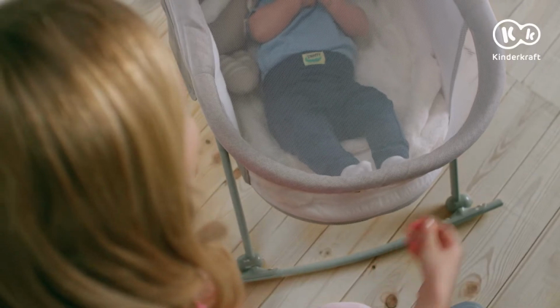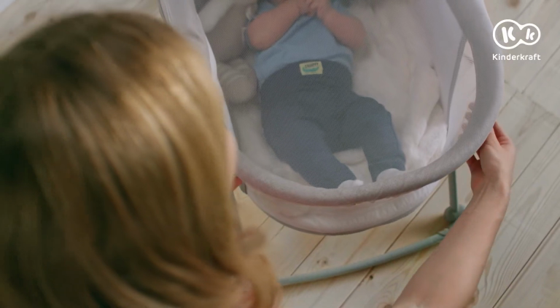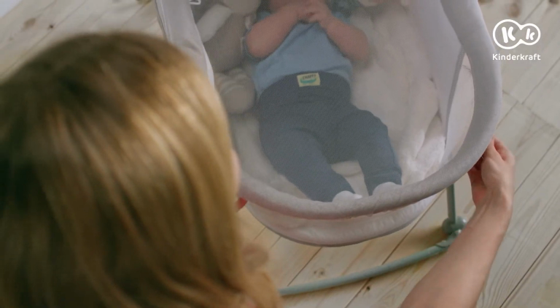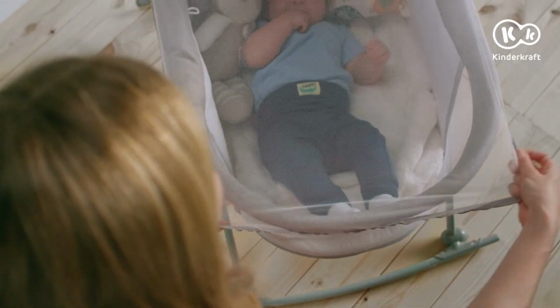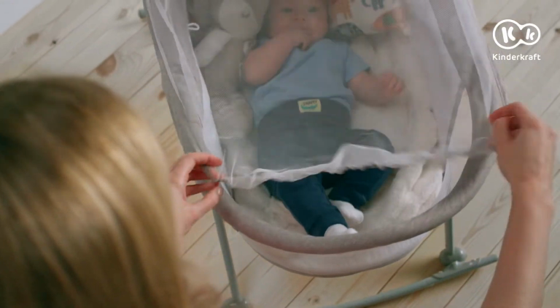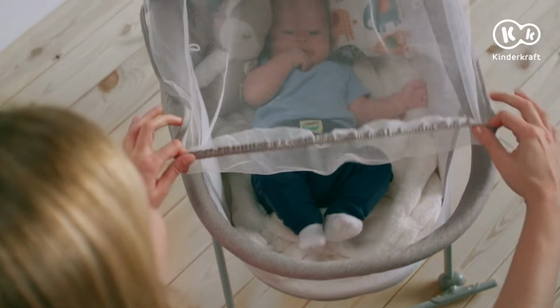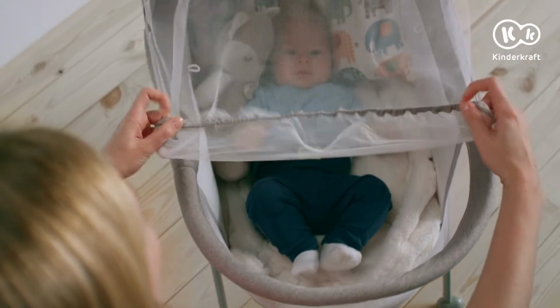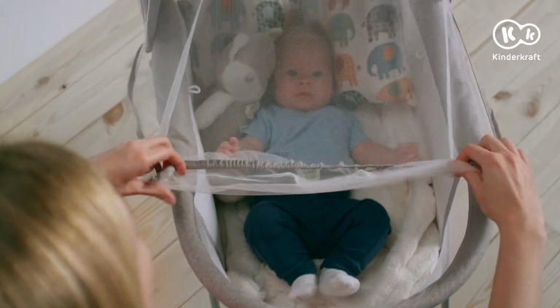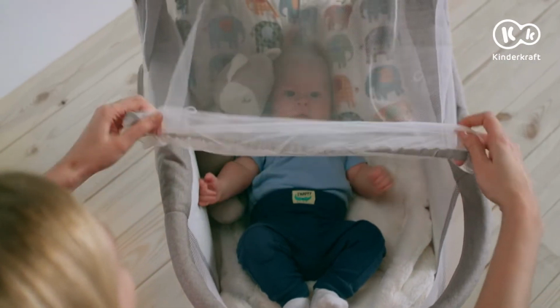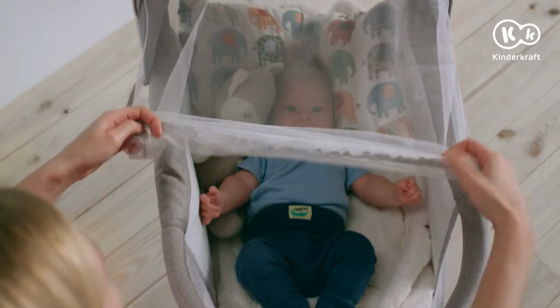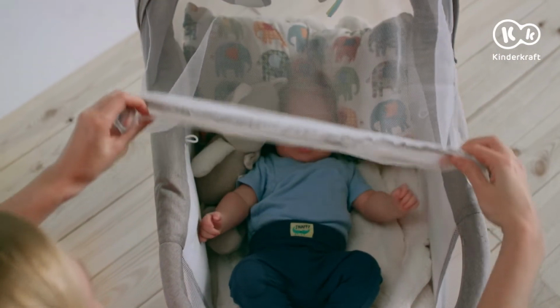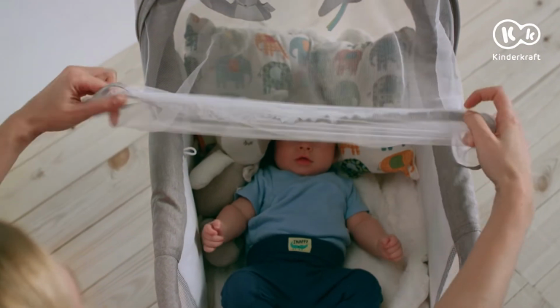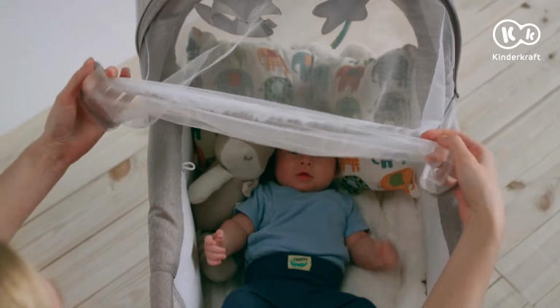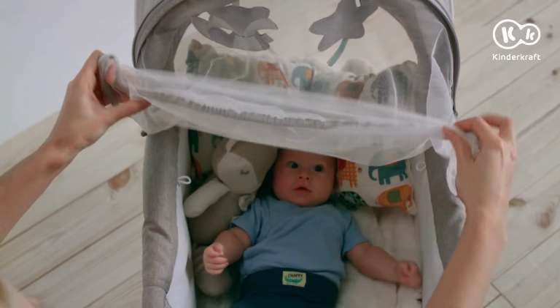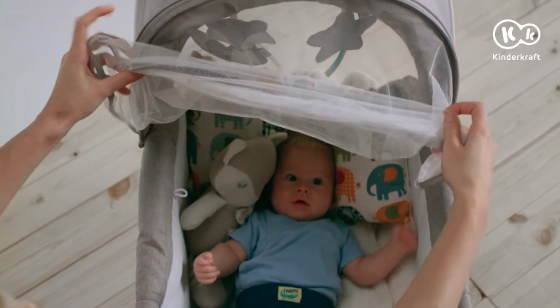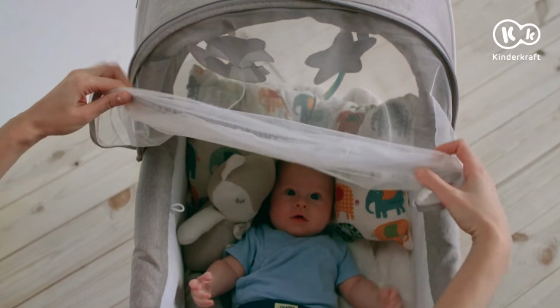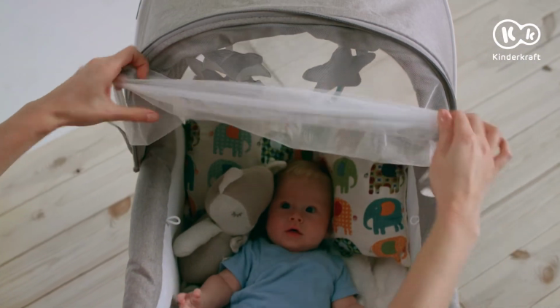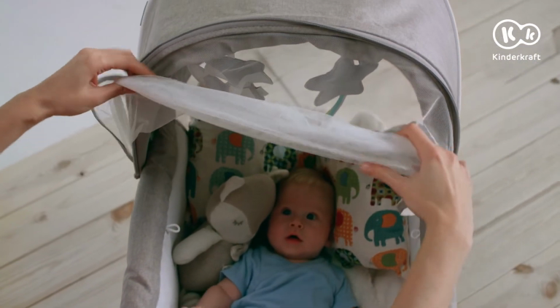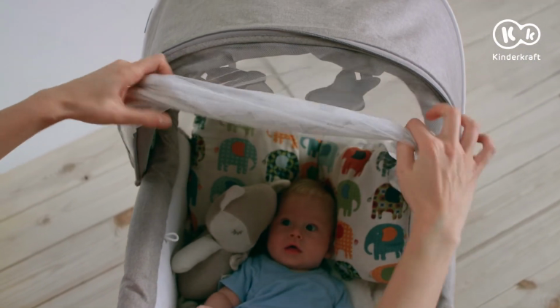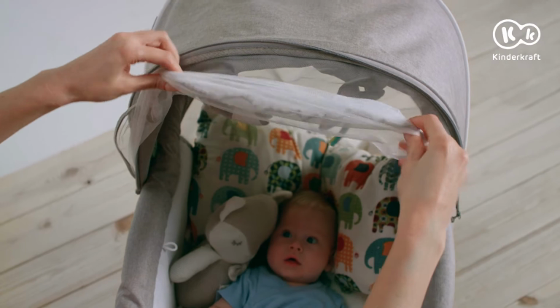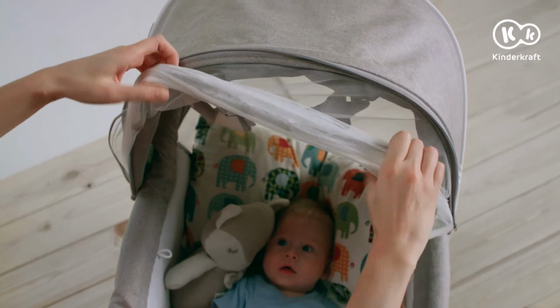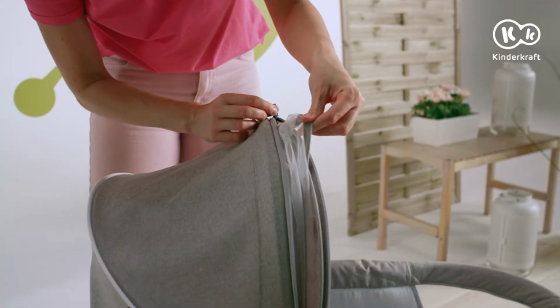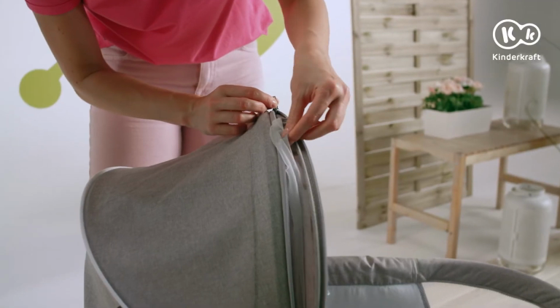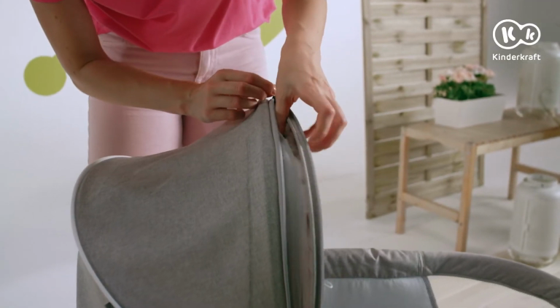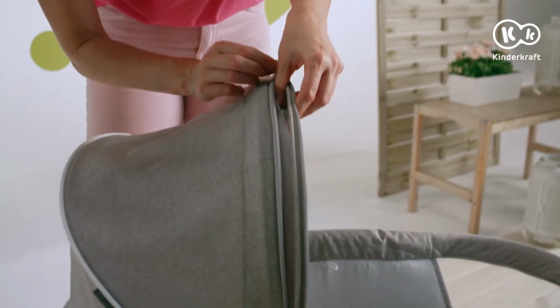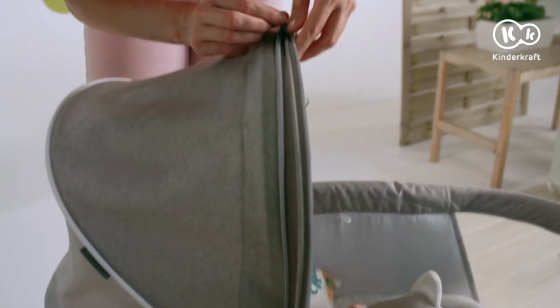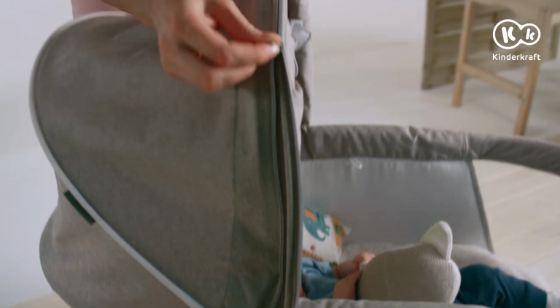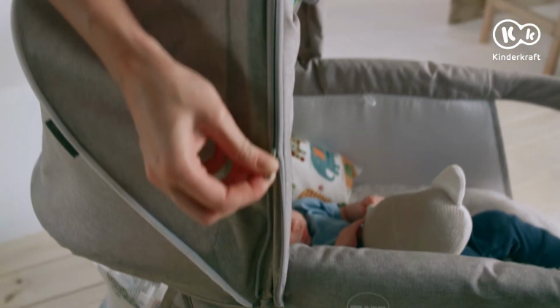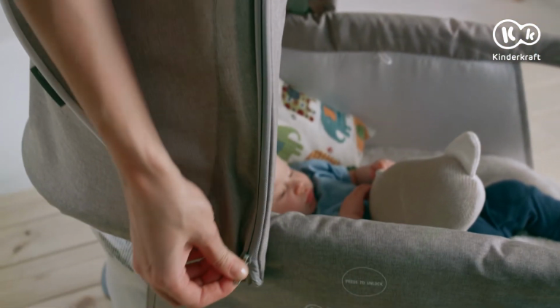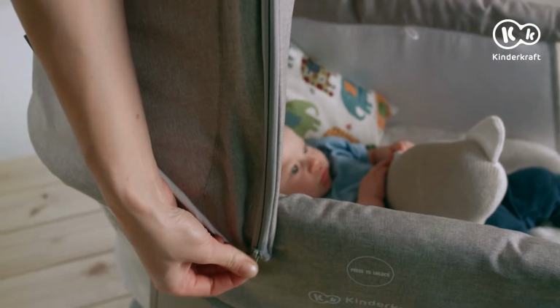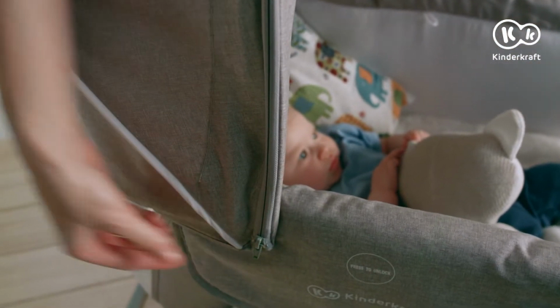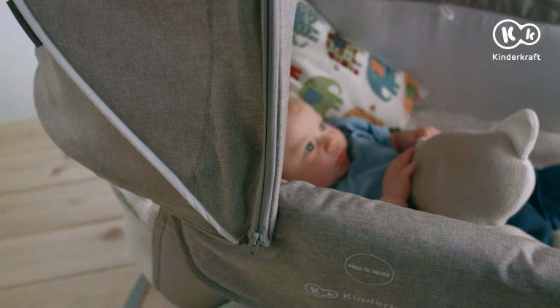Once the baby has gotten its nap, you can easily roll up and store away the bug screen. You can't misplace the bug screen — it is integrated into the sun canopy.